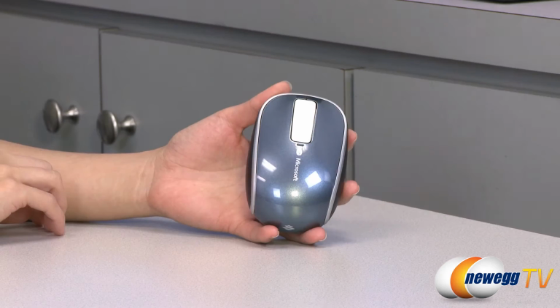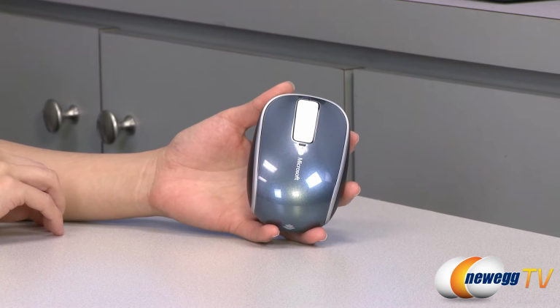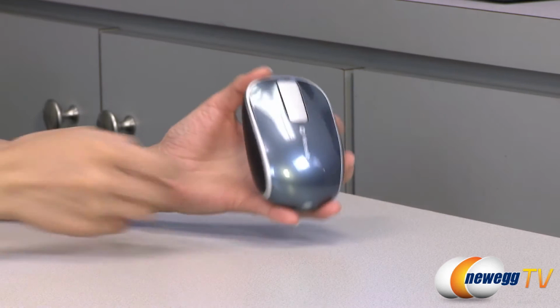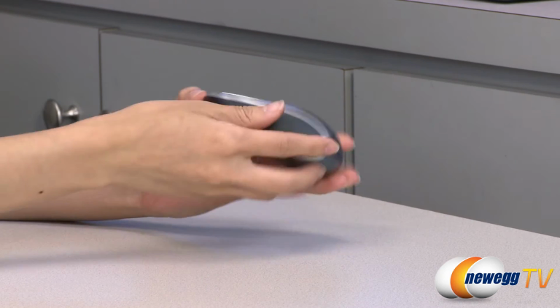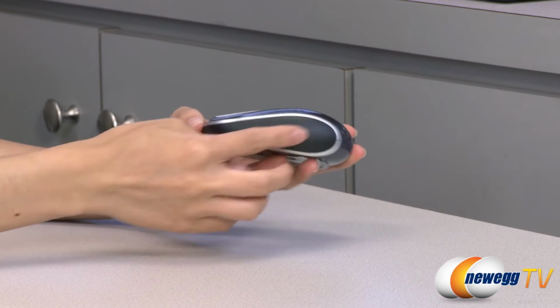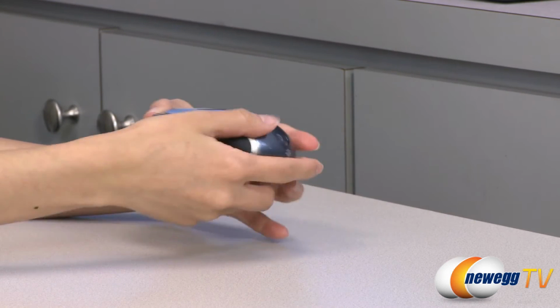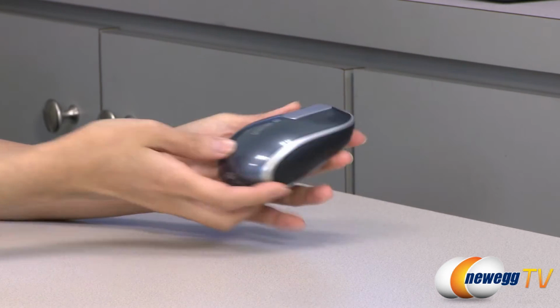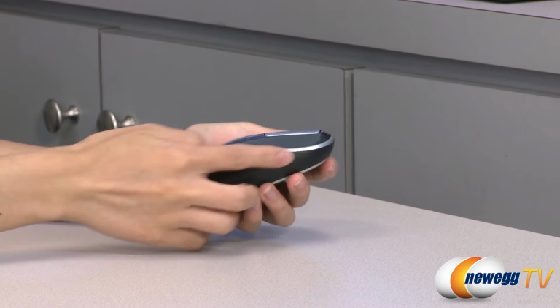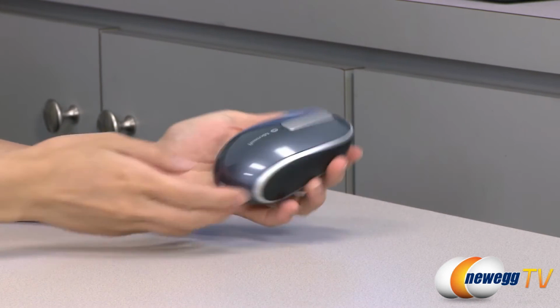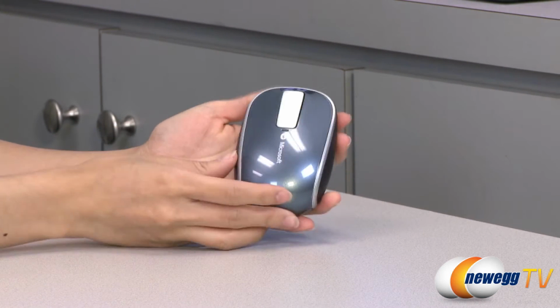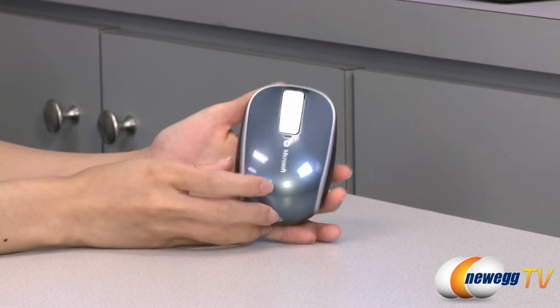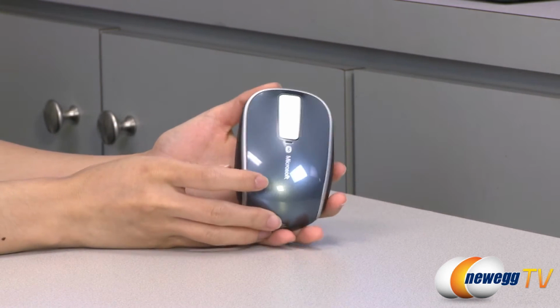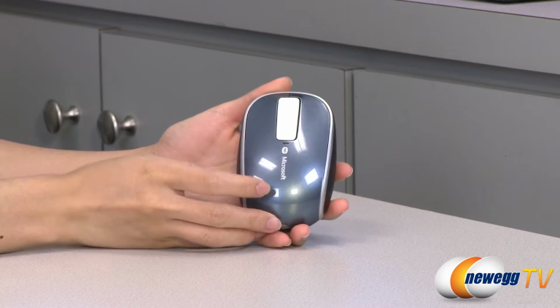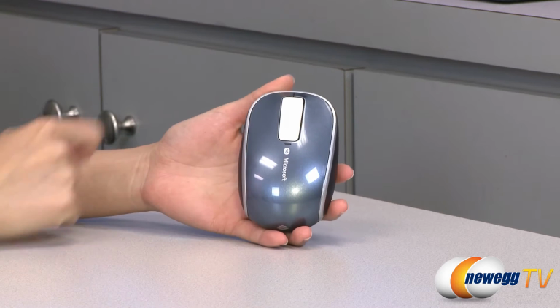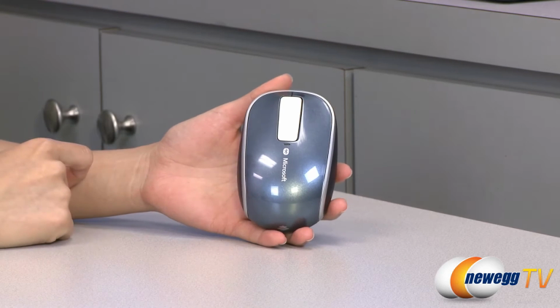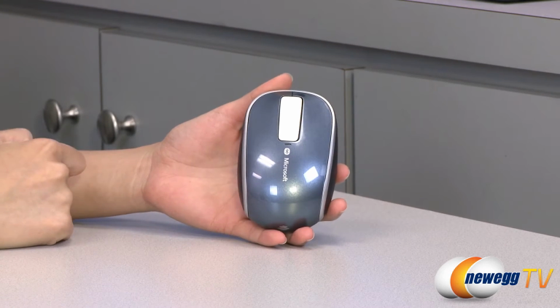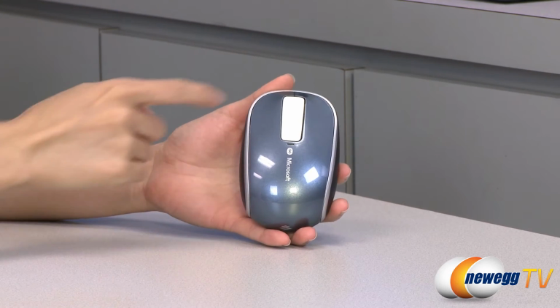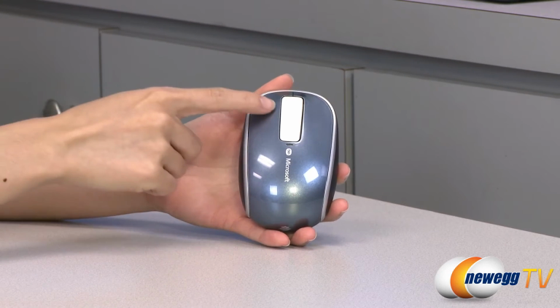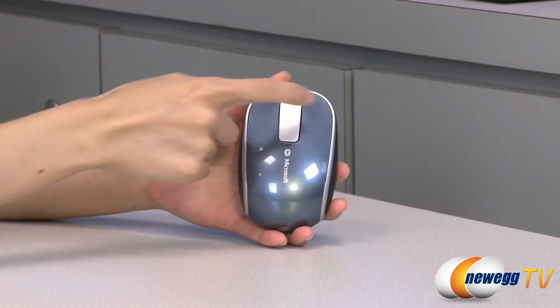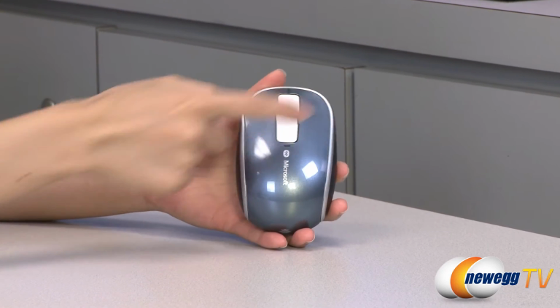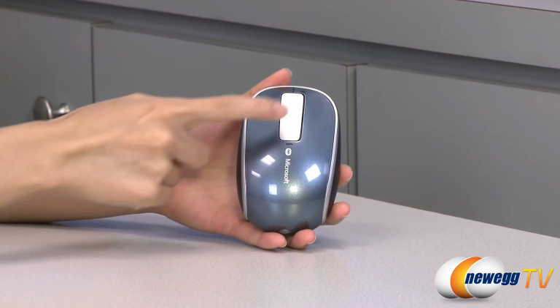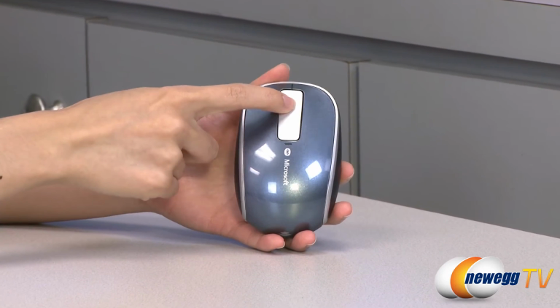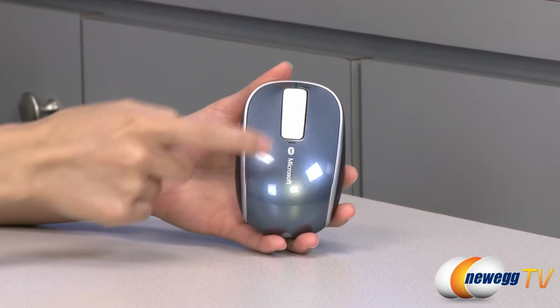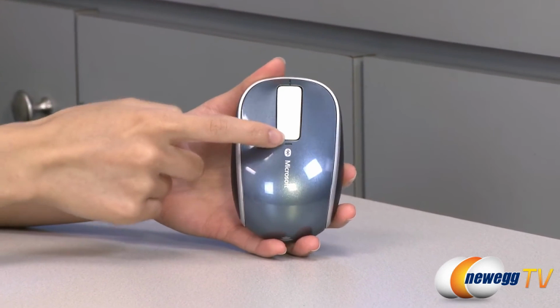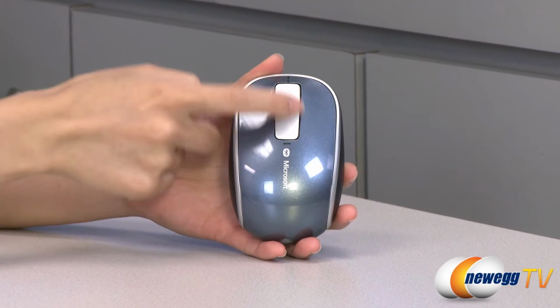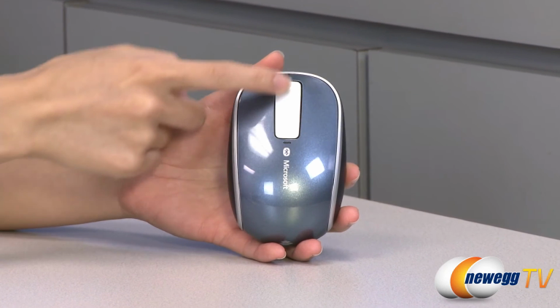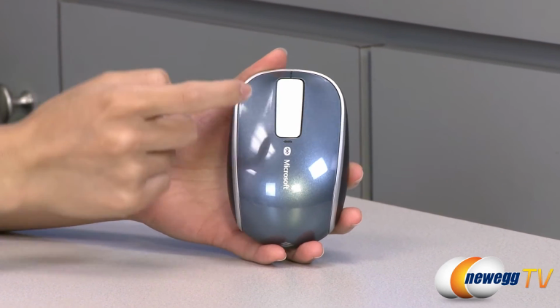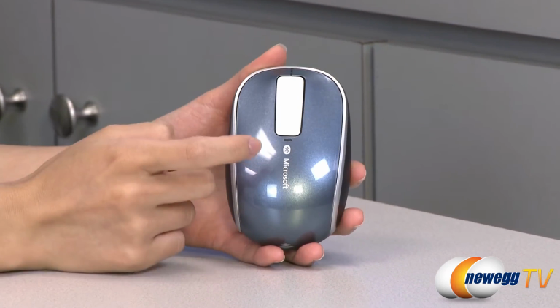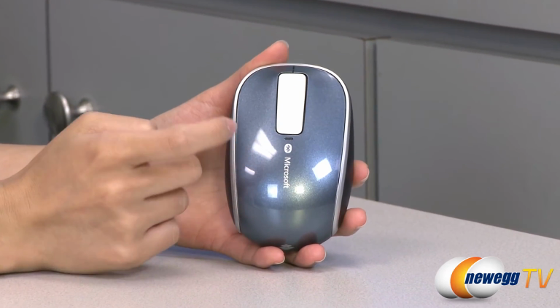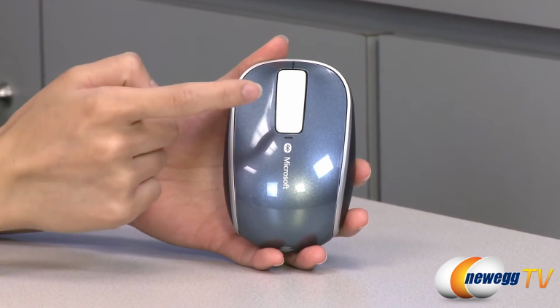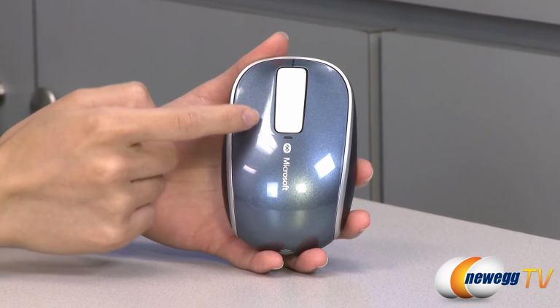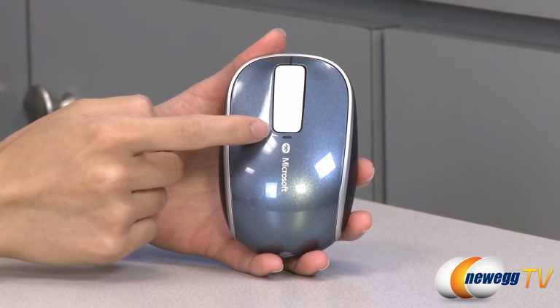Now for a look at the mouse. You get rubber grips on either side and it's designed for both lefties and righties. You get three customizable buttons — your mouse left and right click as well as center click — and this strip here is also for your four-way touch scrolling.